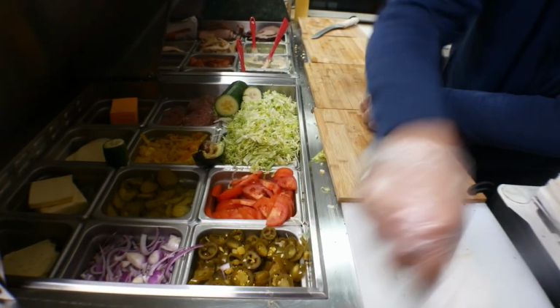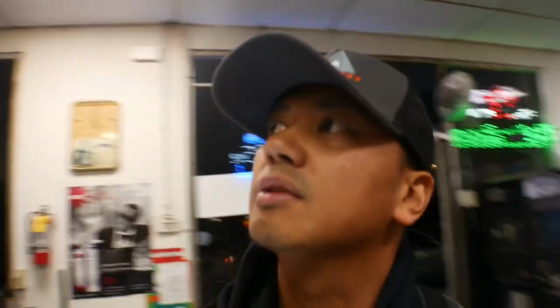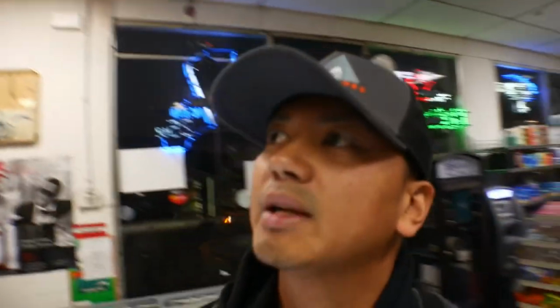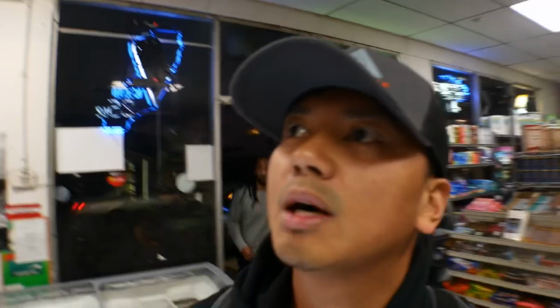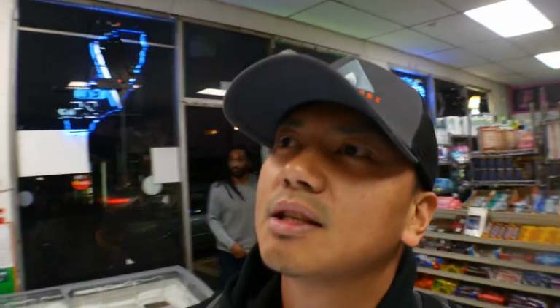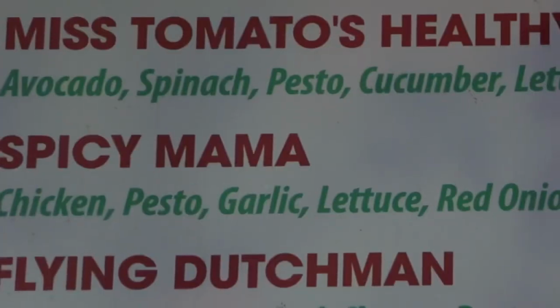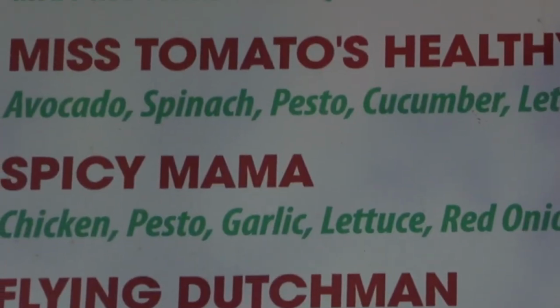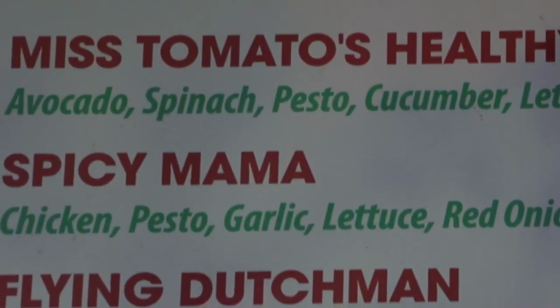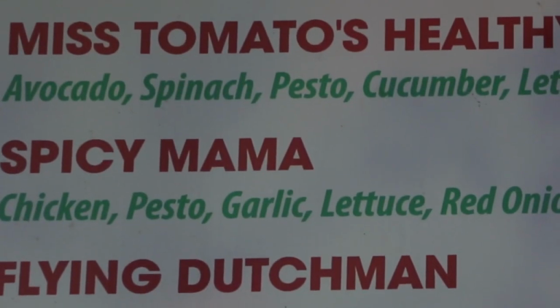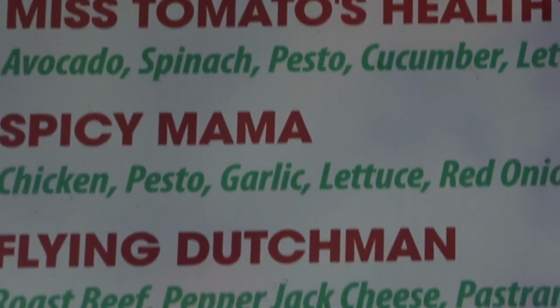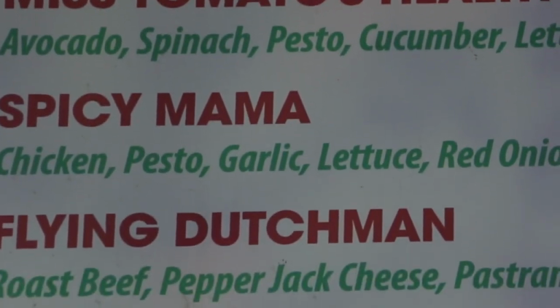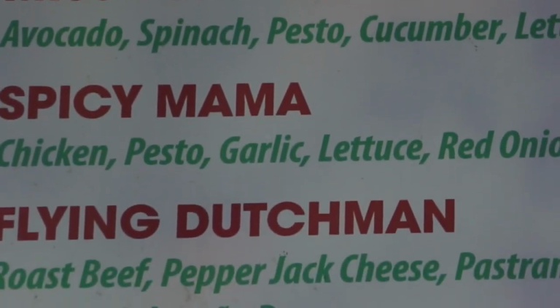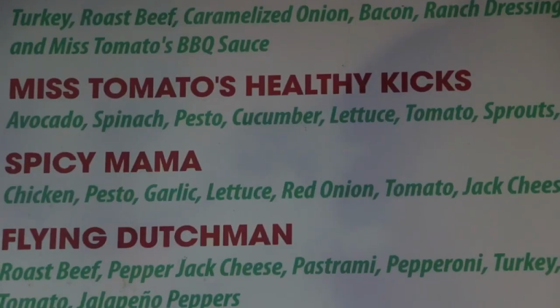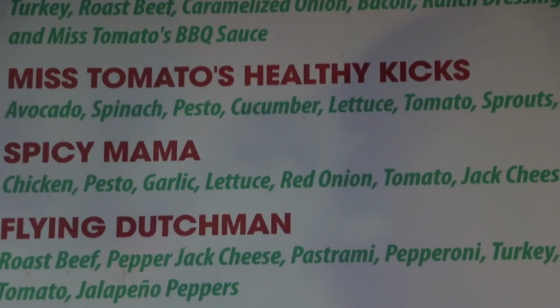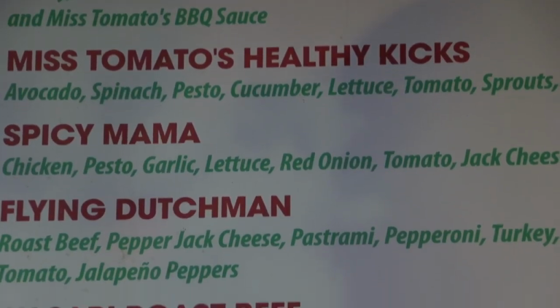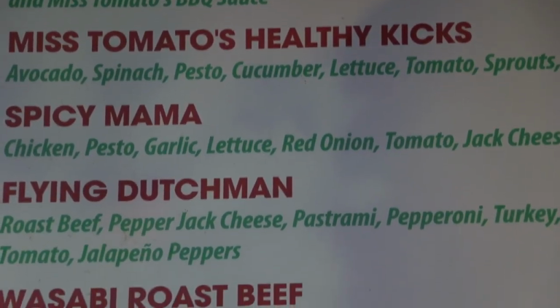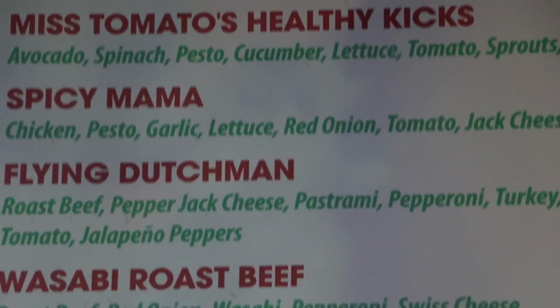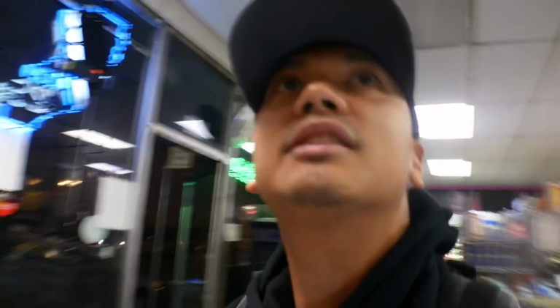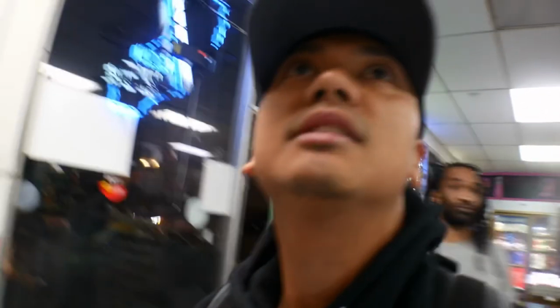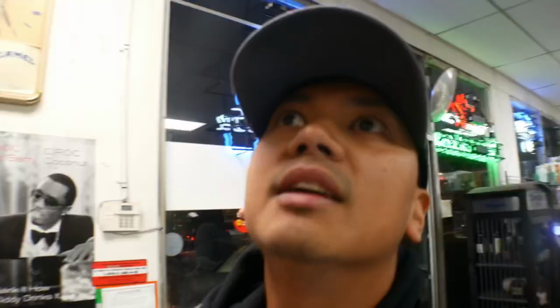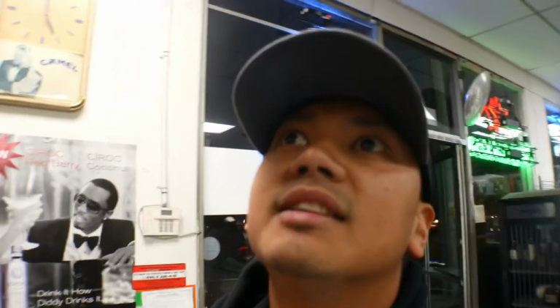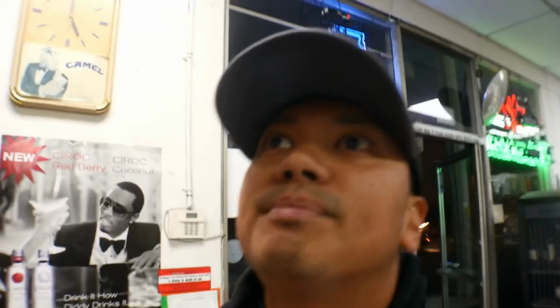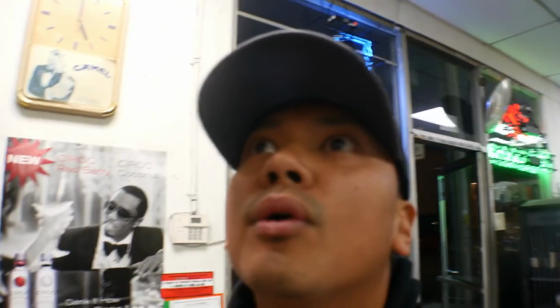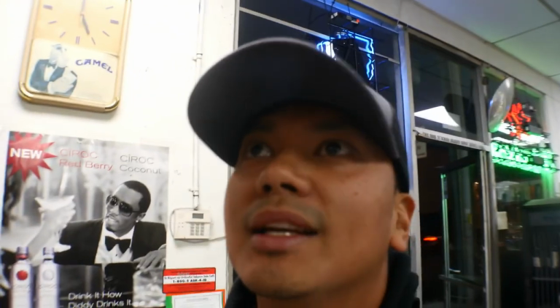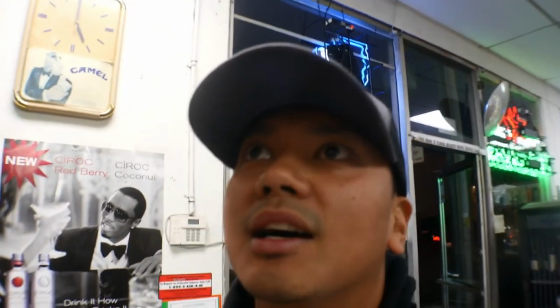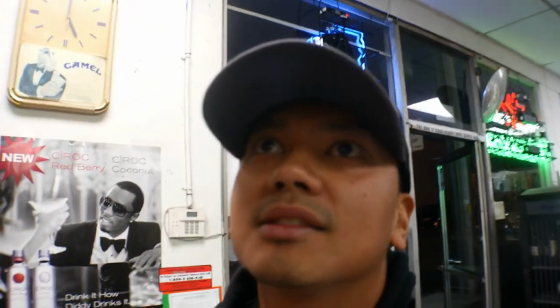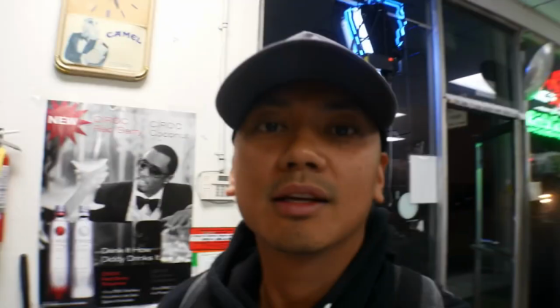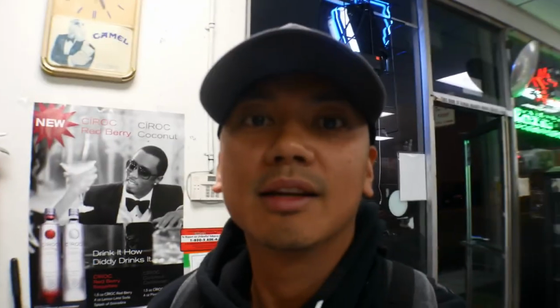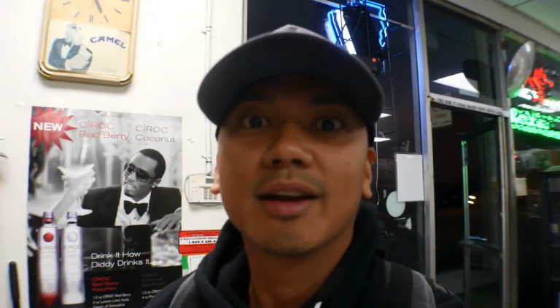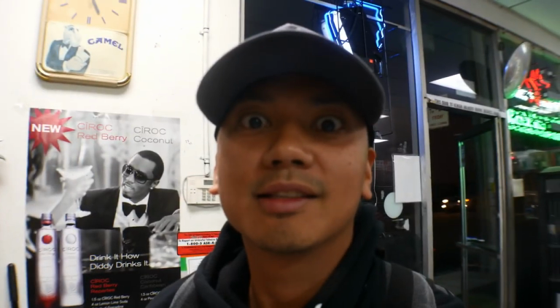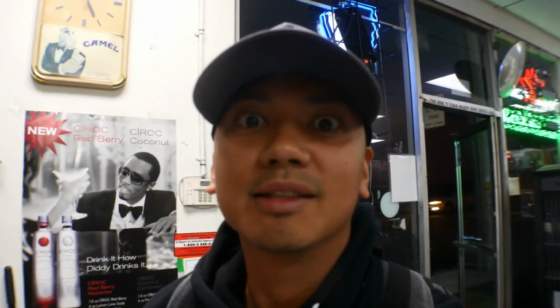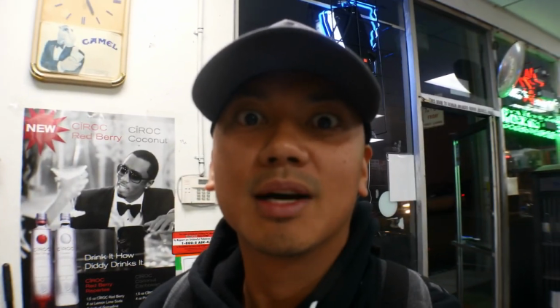So the Spicy Mama — it says on there it's chicken, pesto, garlic, lettuce, red onion, tomato, jack cheese, and chipotle sauce. Excited to try that Spicy Mama.